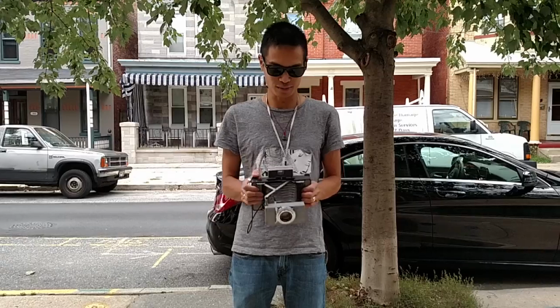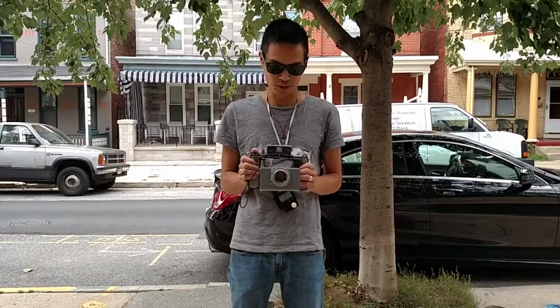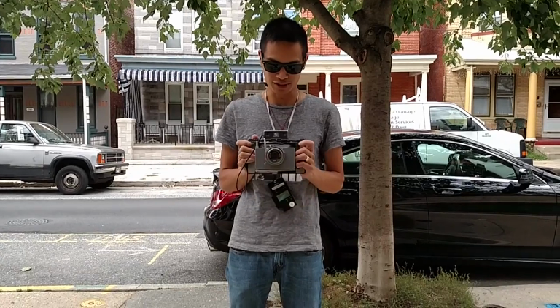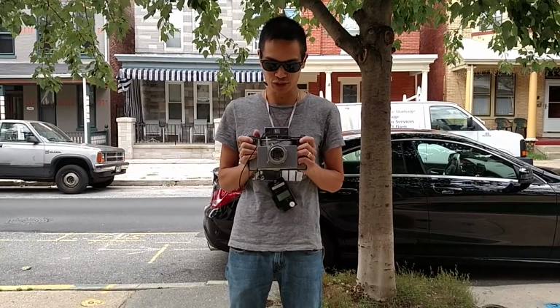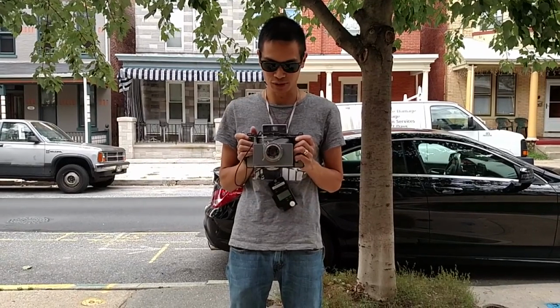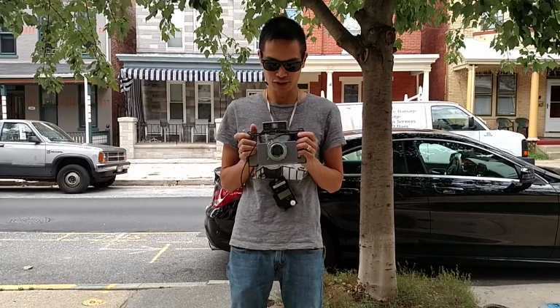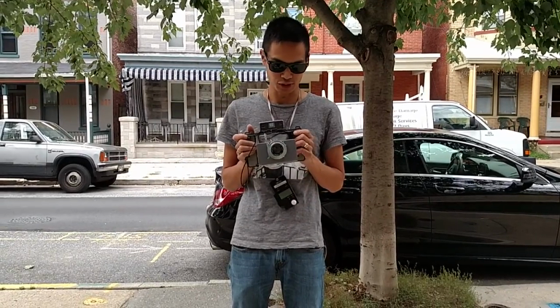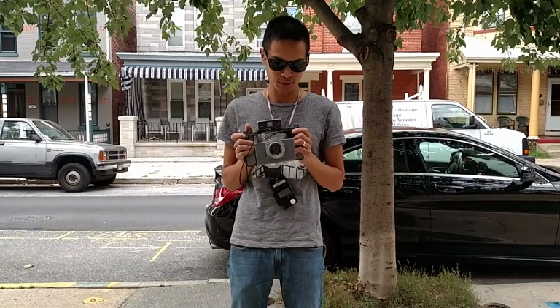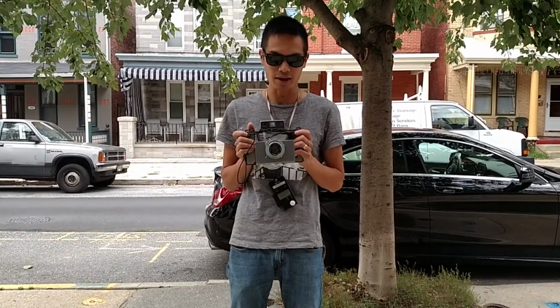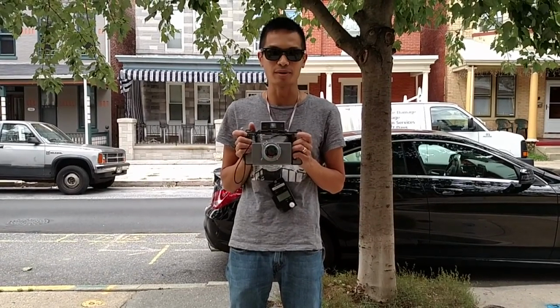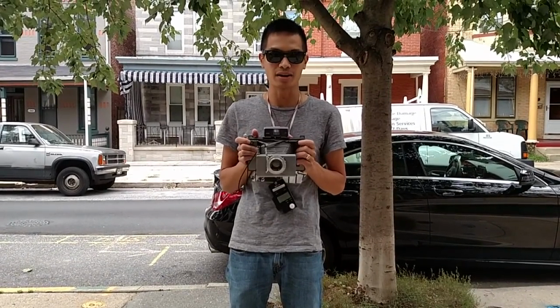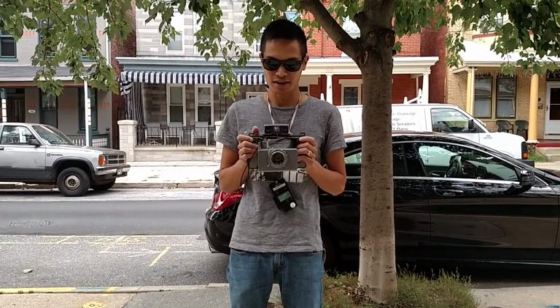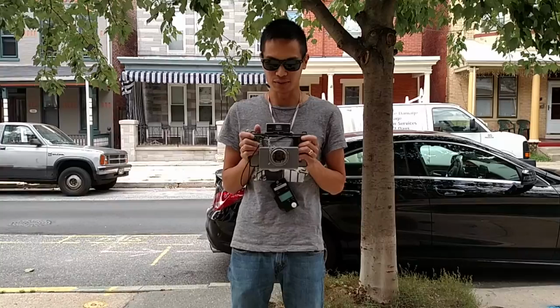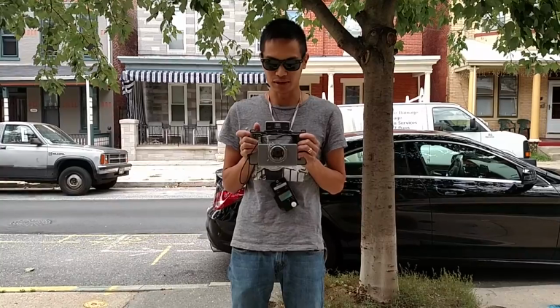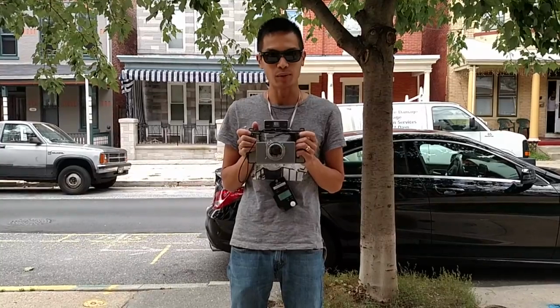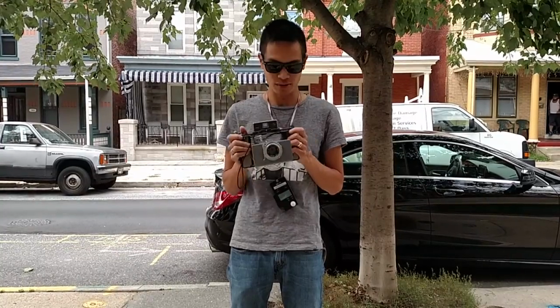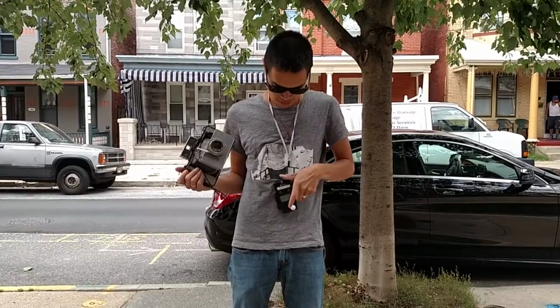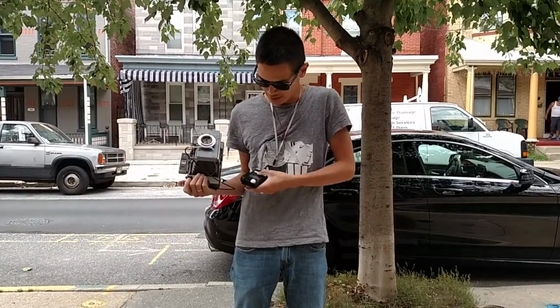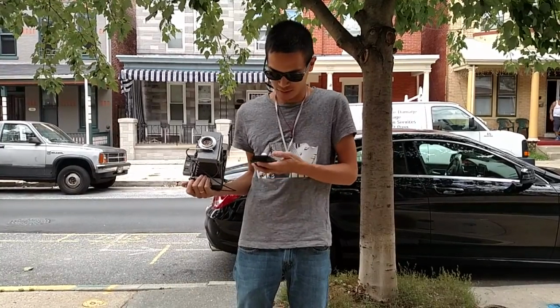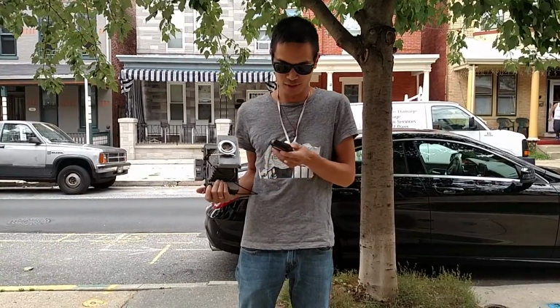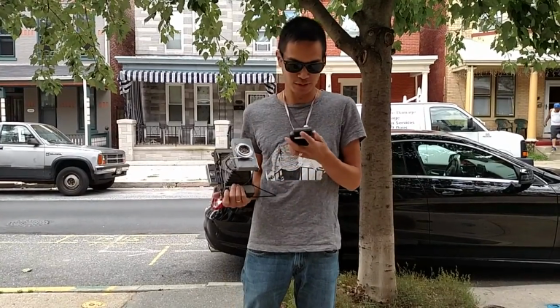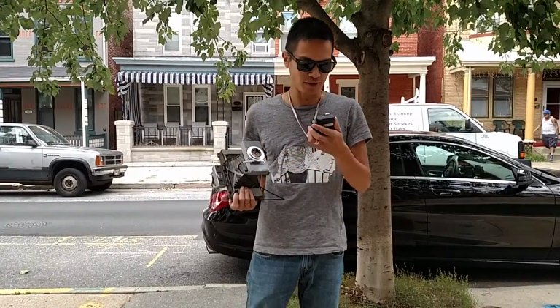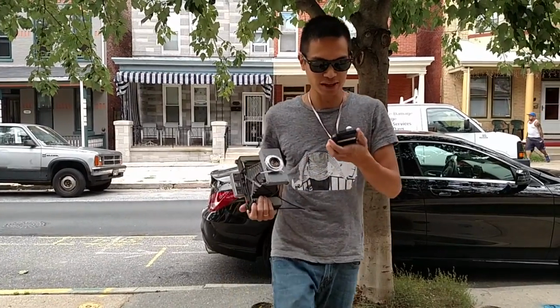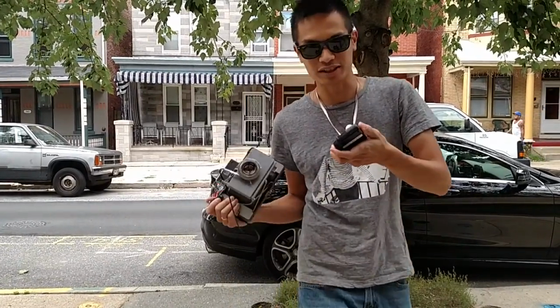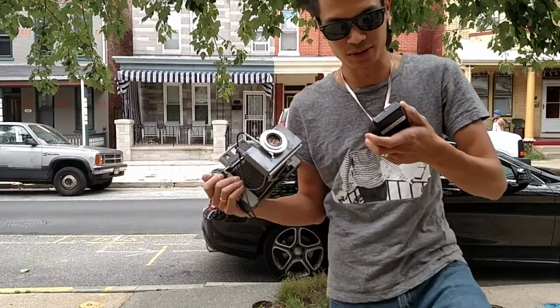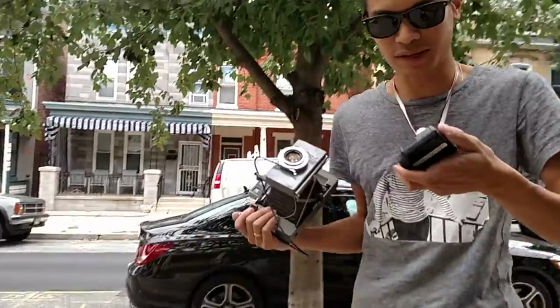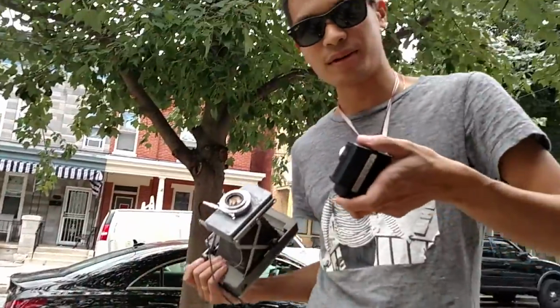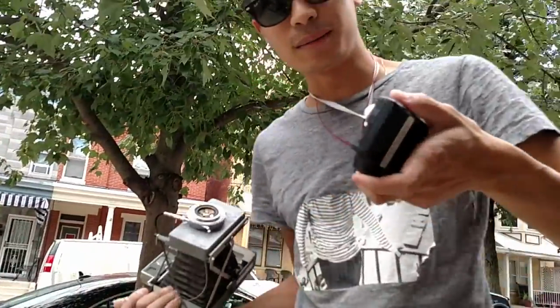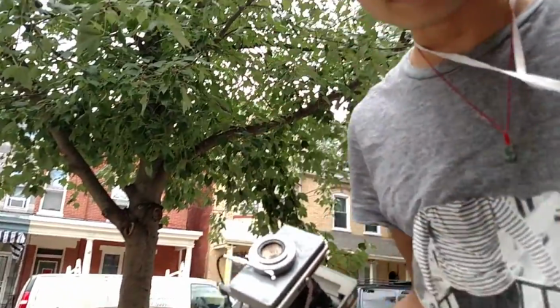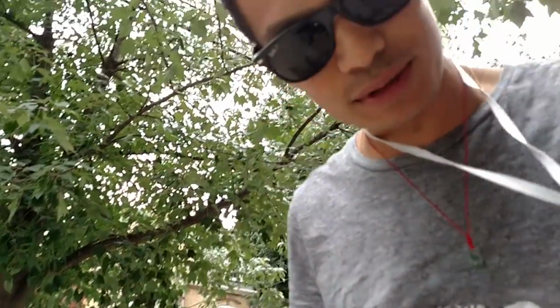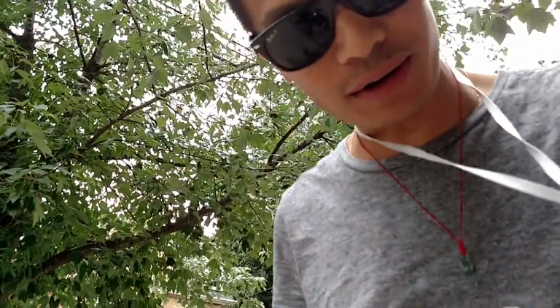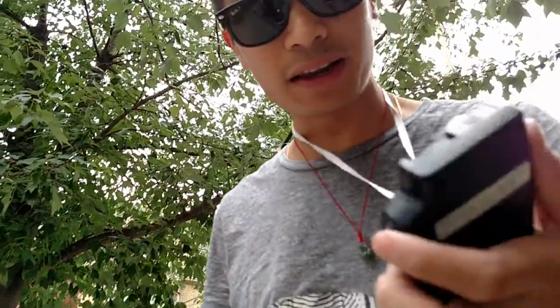We're going to do a test shoot just to show you that the mod and our 3D print works perfectly. We are going to photograph Mike — he's actually holding the video camera. I'm going to check our lighting.